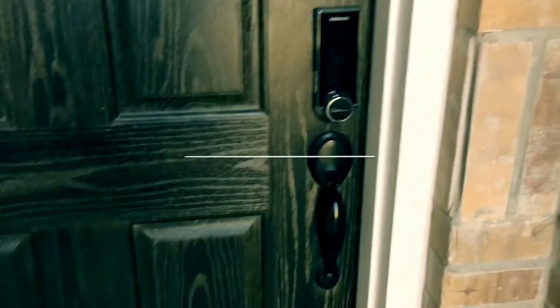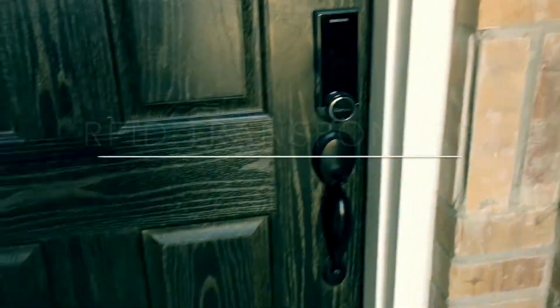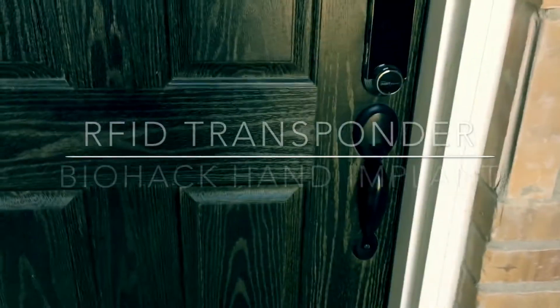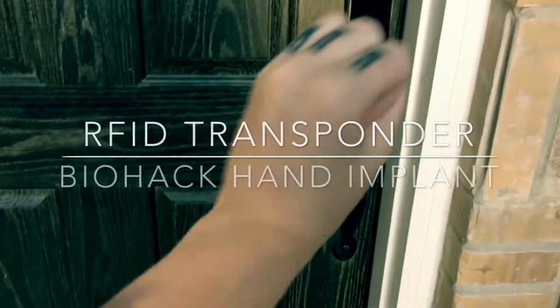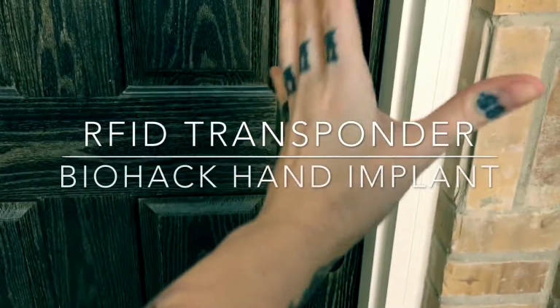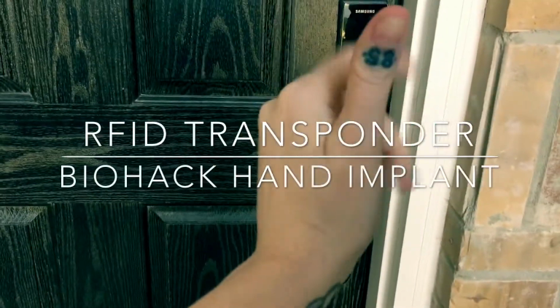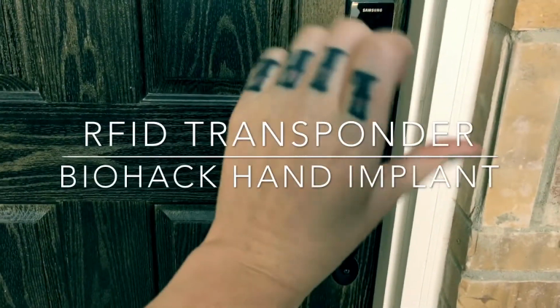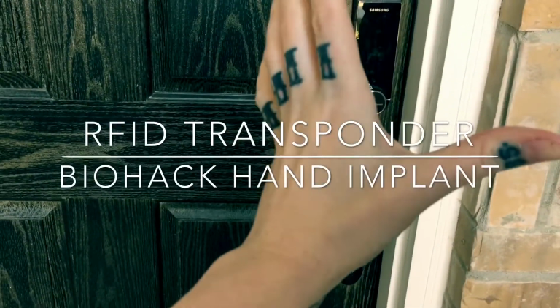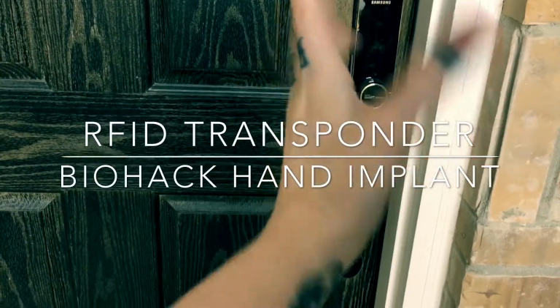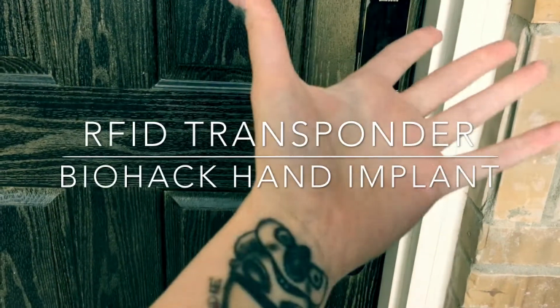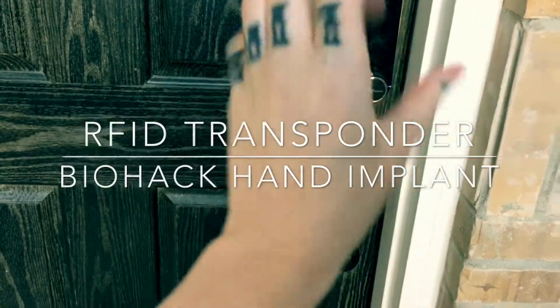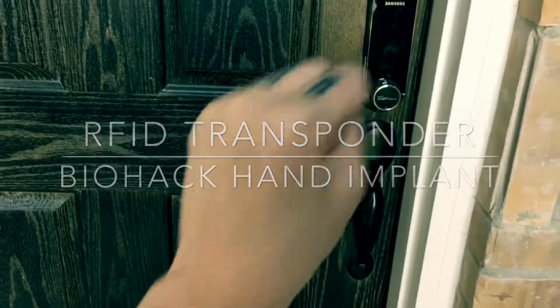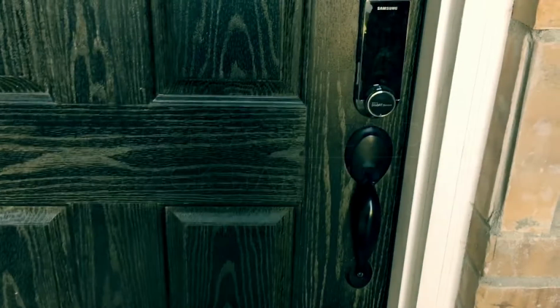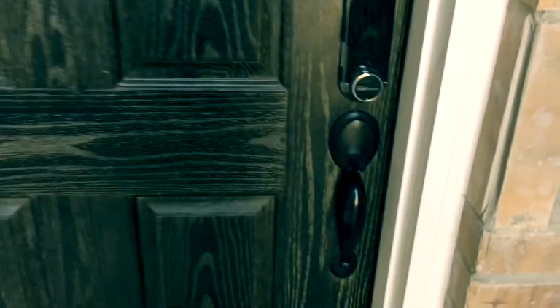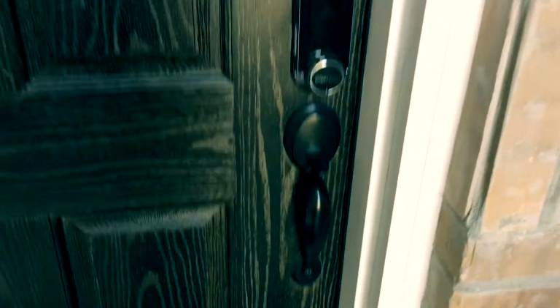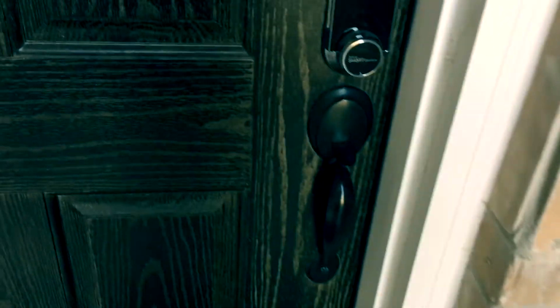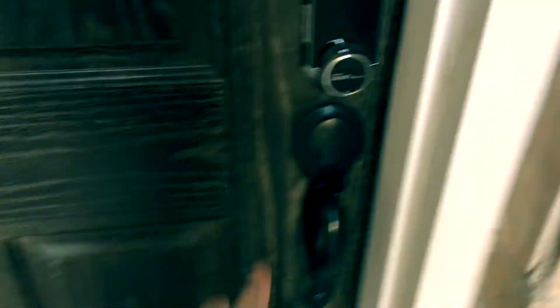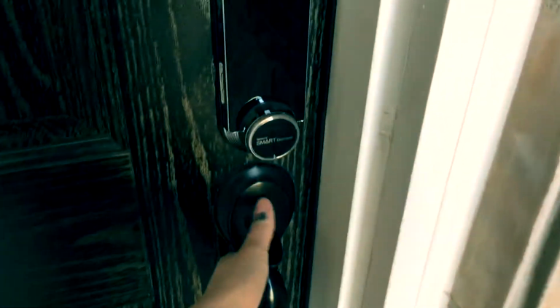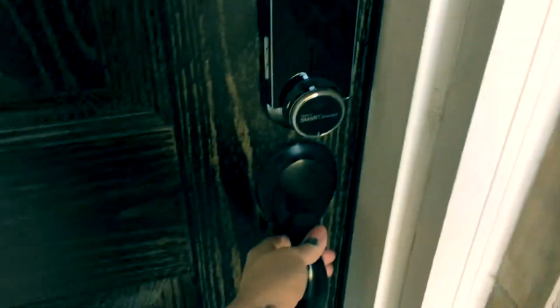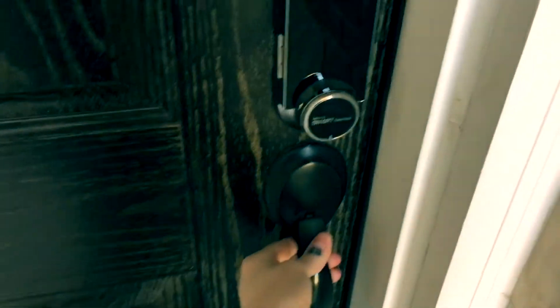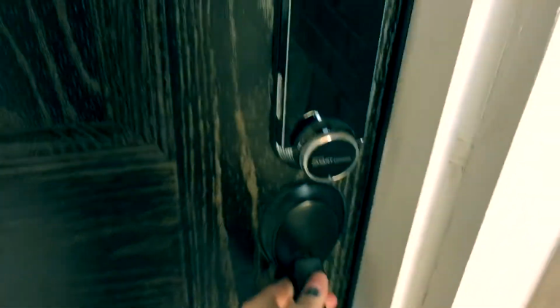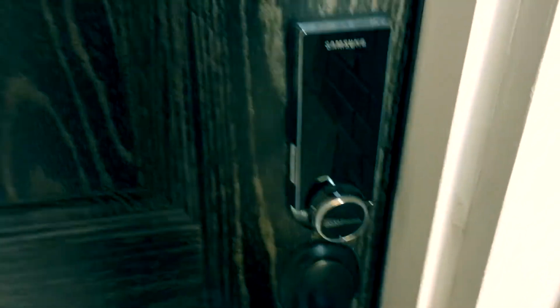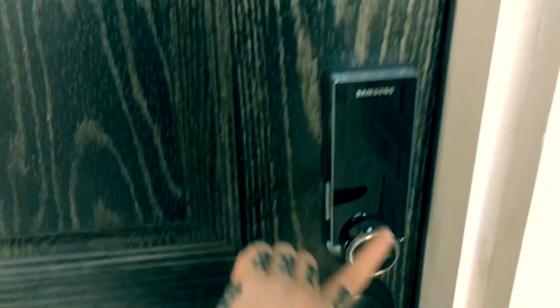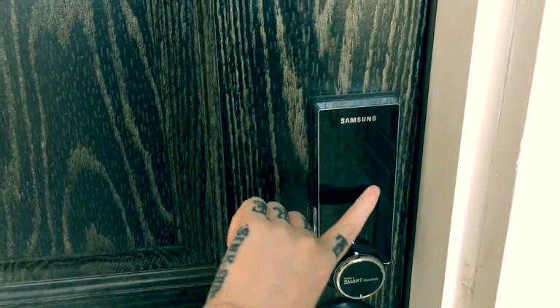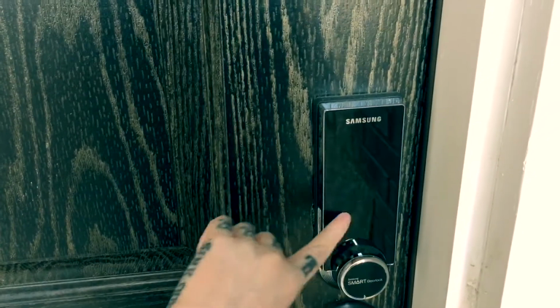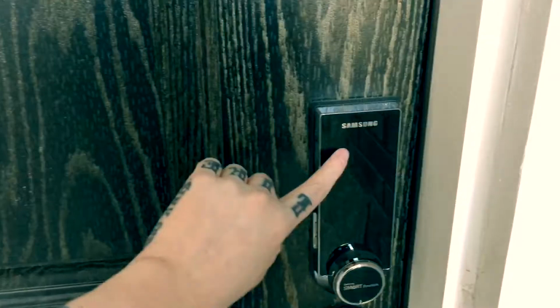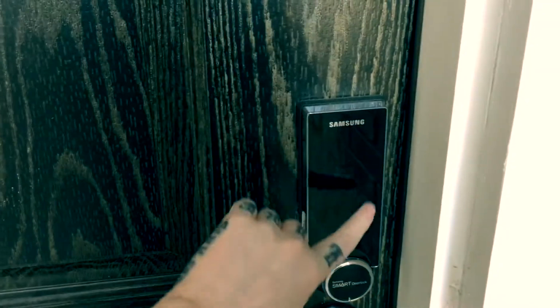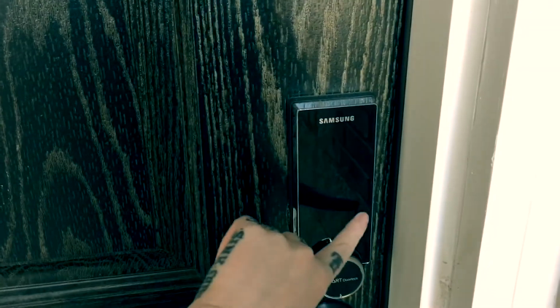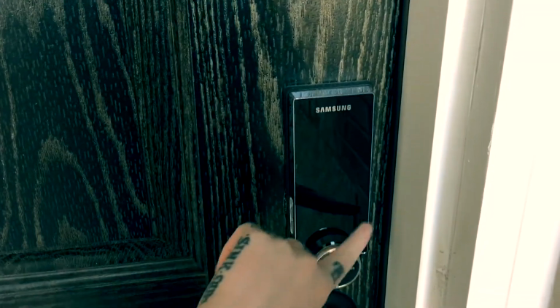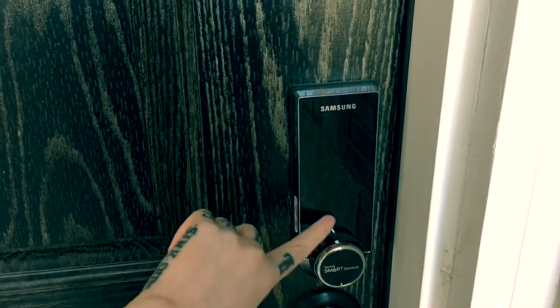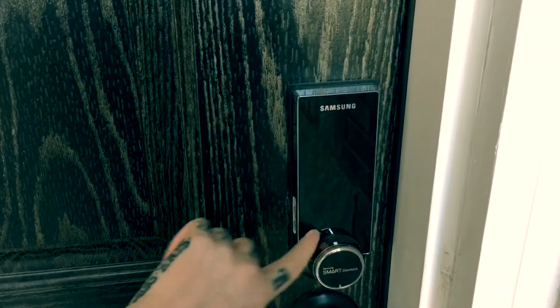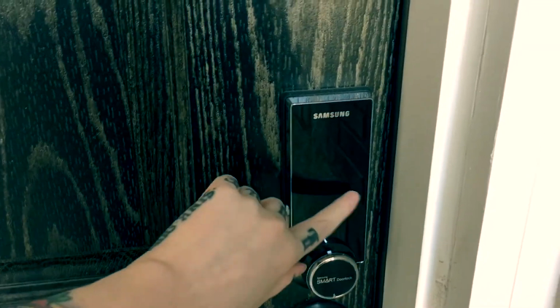A lot of people have been asking what I've been doing with my RFID transponder implant I have in my hand. Well, I don't have to carry keys anymore. This is my front door — it's locked. This is the Samsung keypad. I cannot get in.